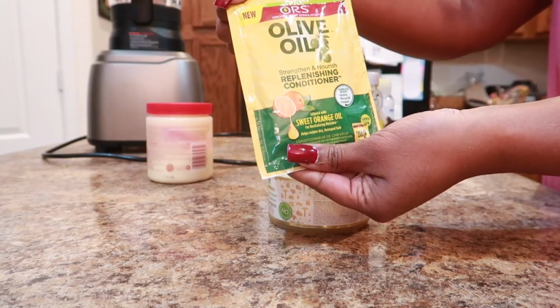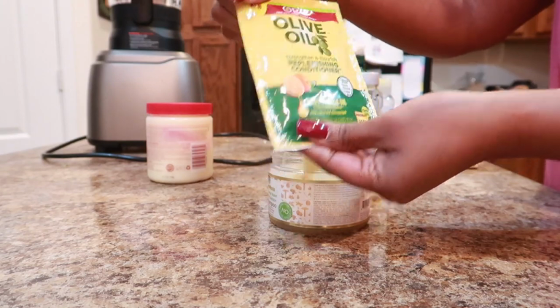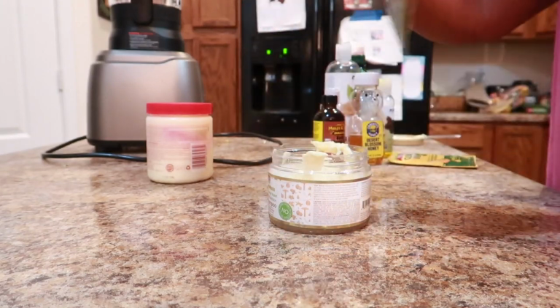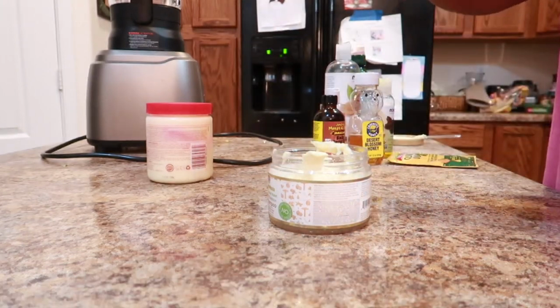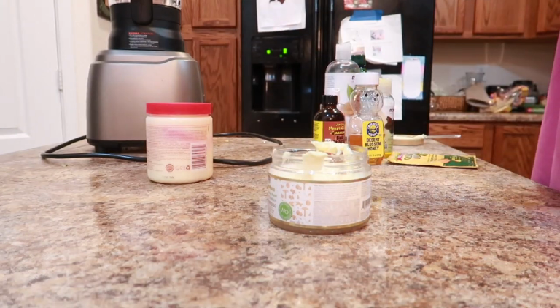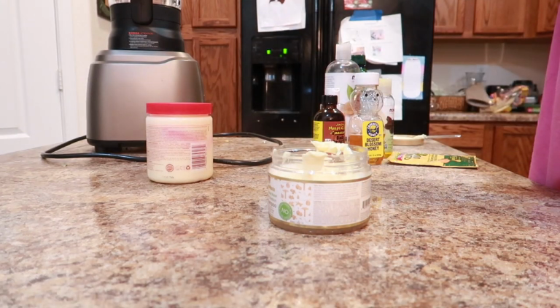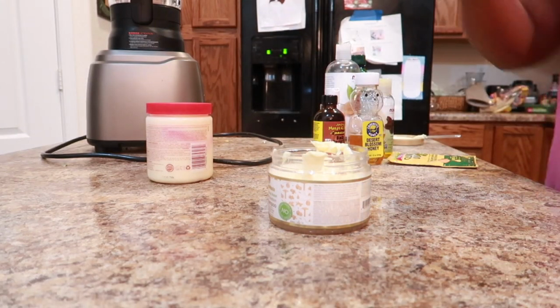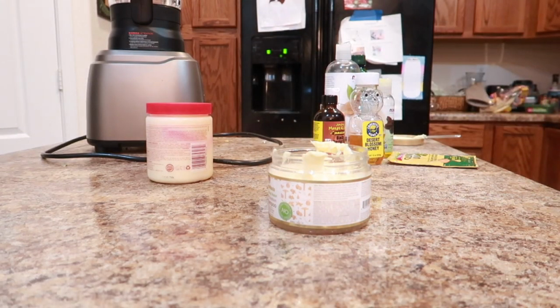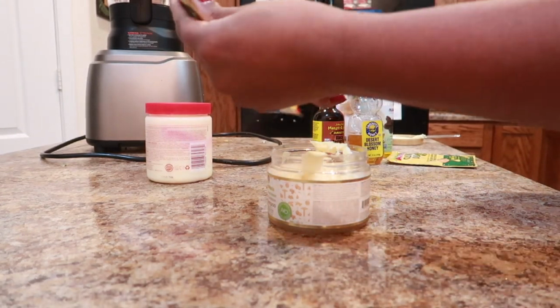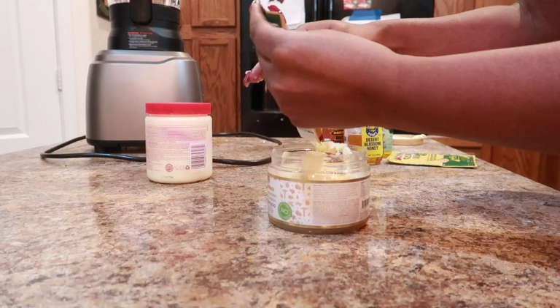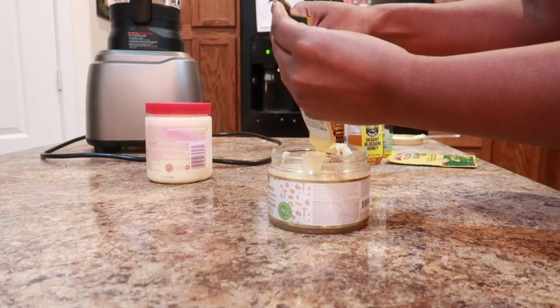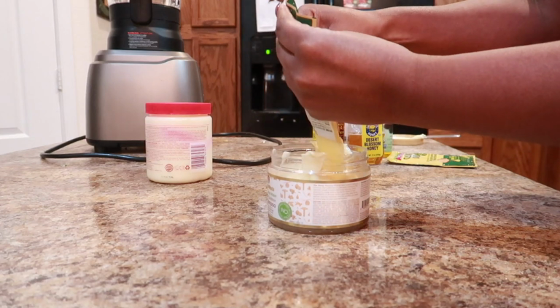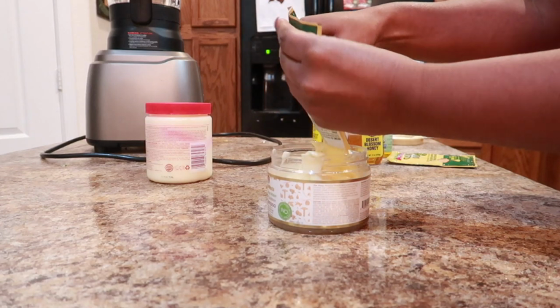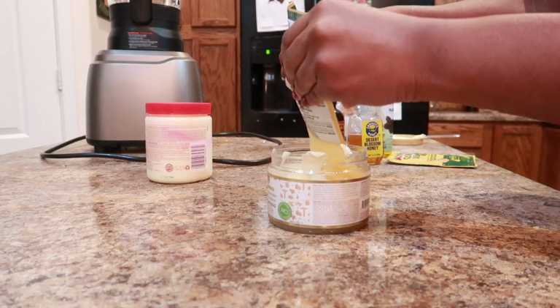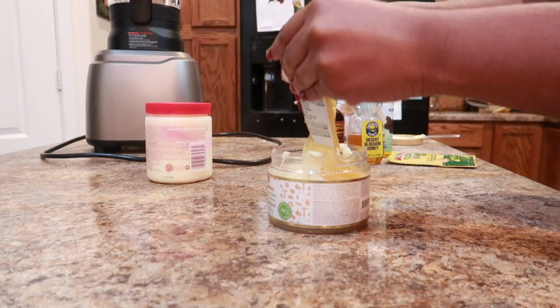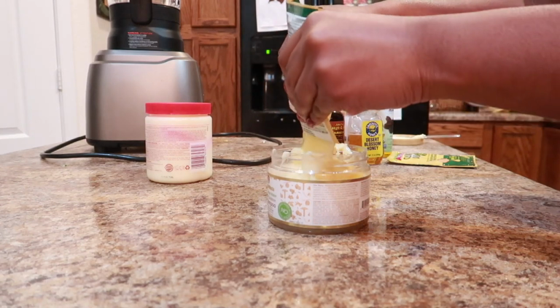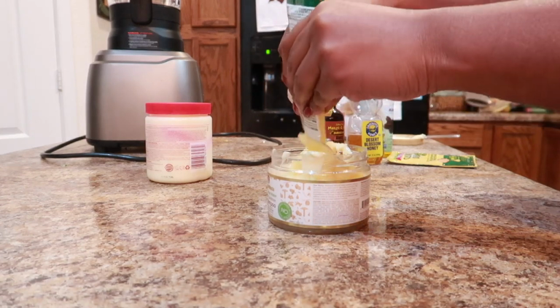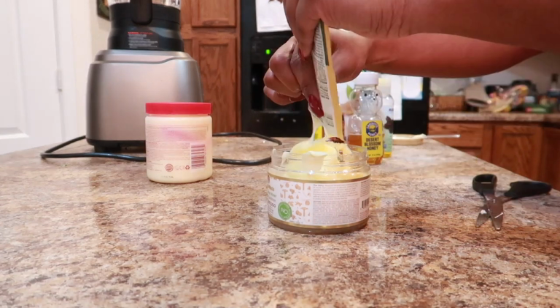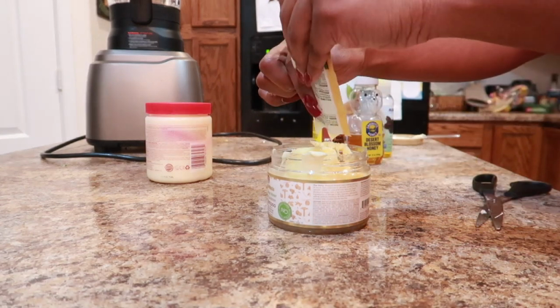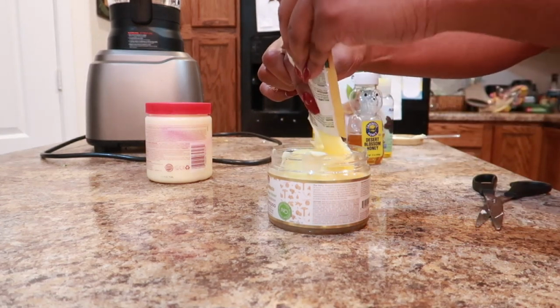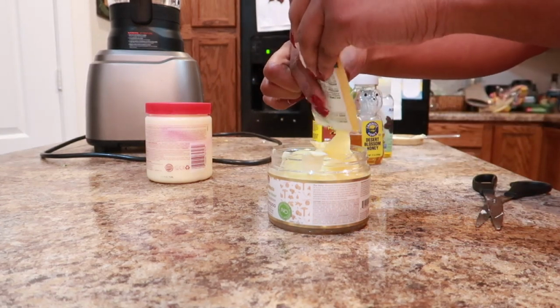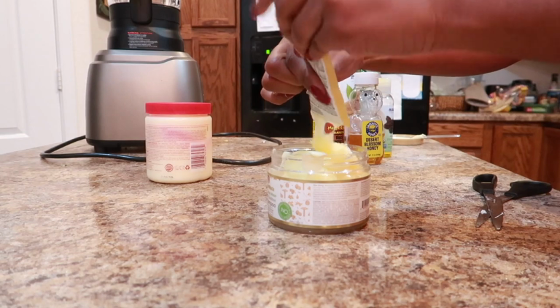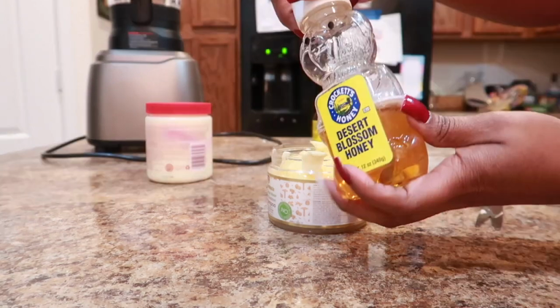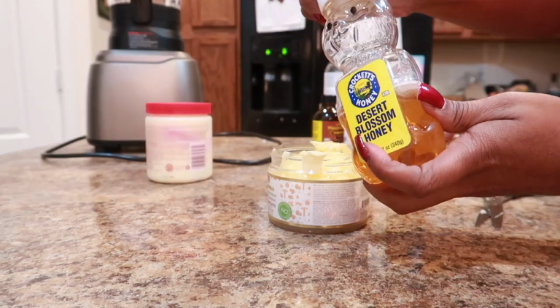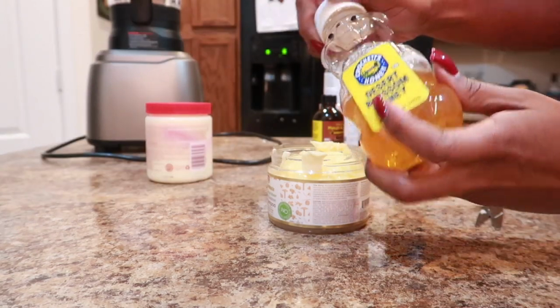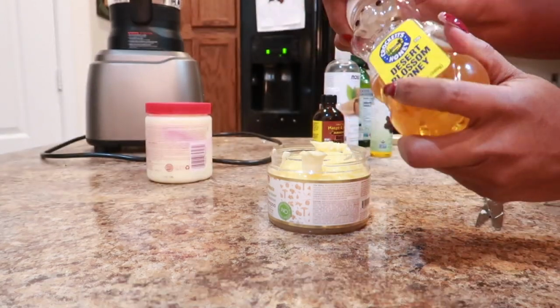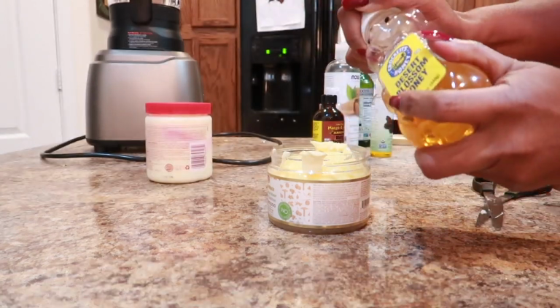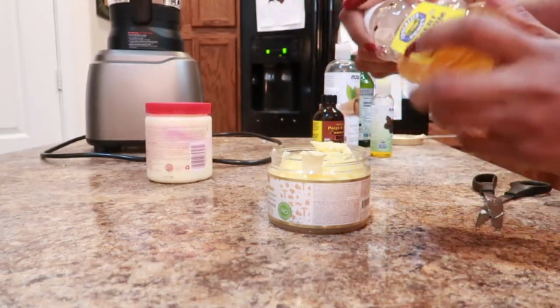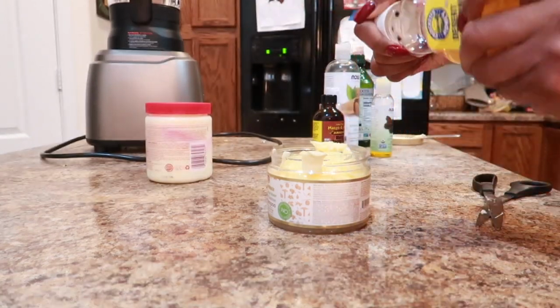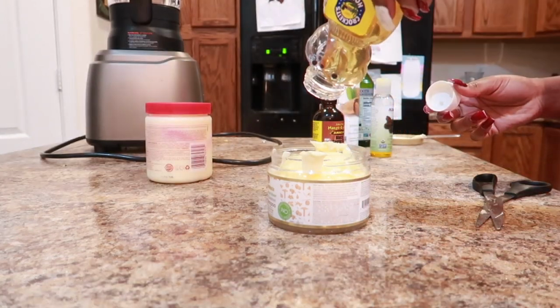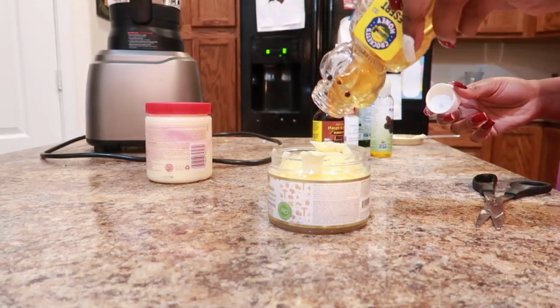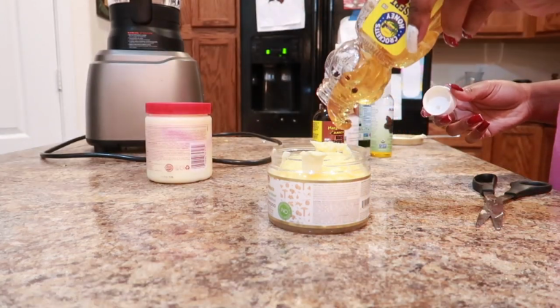I then add two packages of the ORS Olive Oil Replenishing Pack — you can purchase this at any local grocery store or beauty supply store. And then next I'm going to add some honey, about two tablespoons, to this mixture.